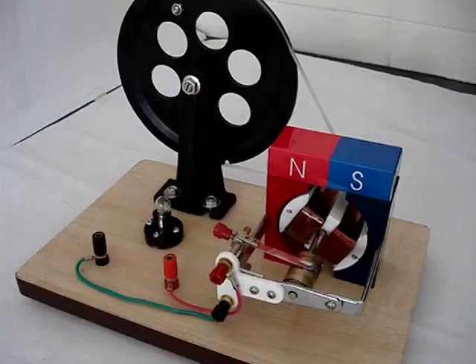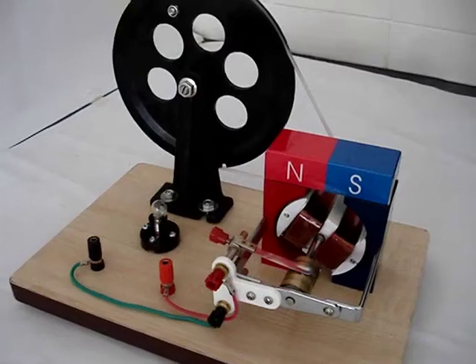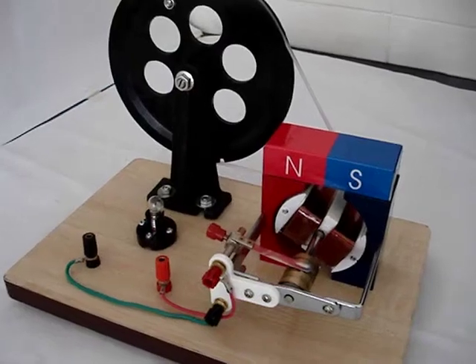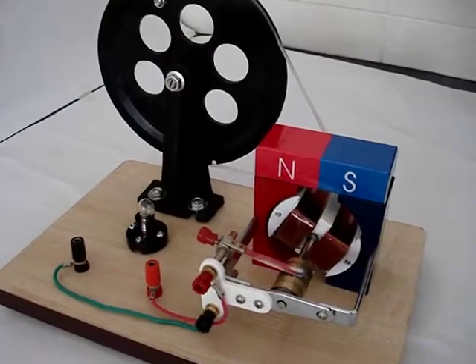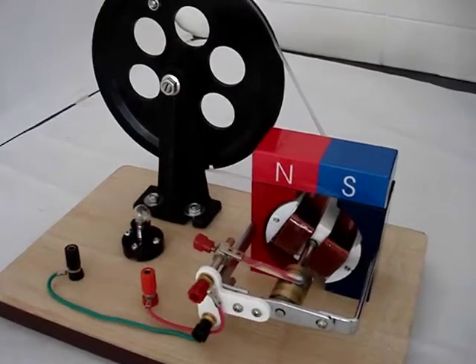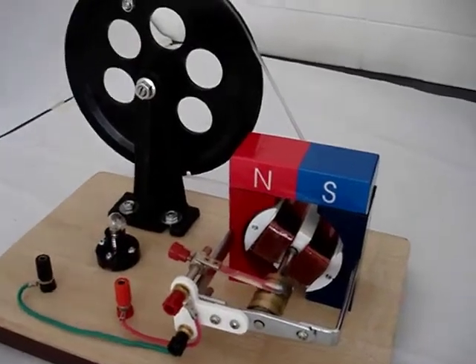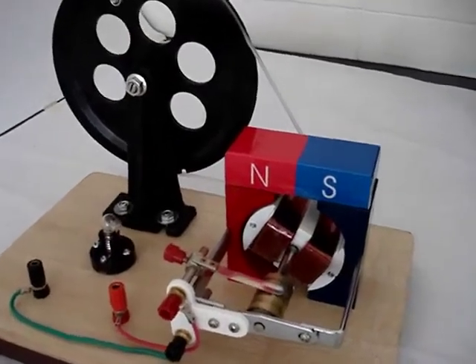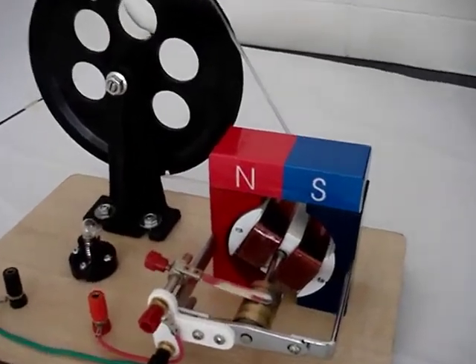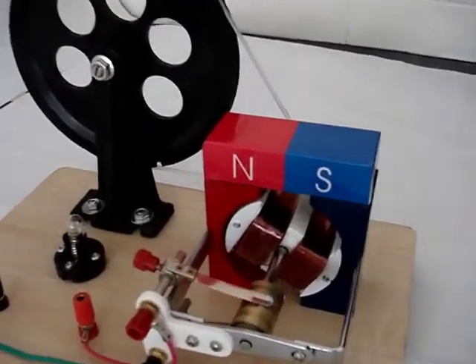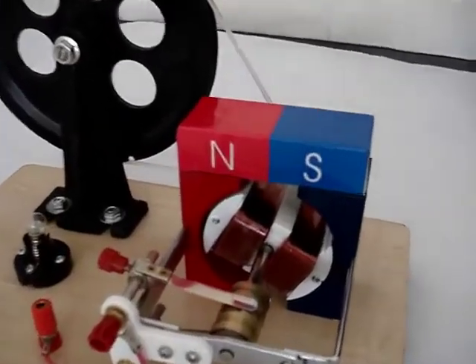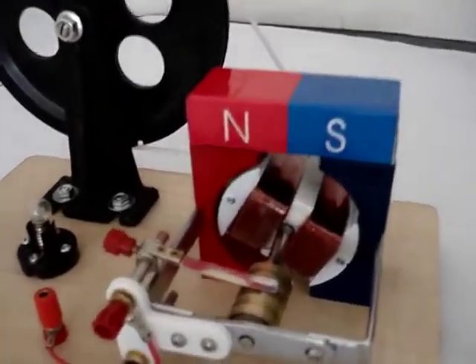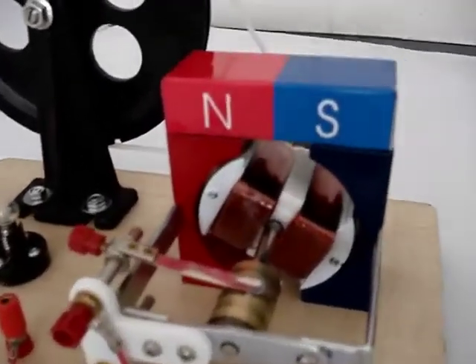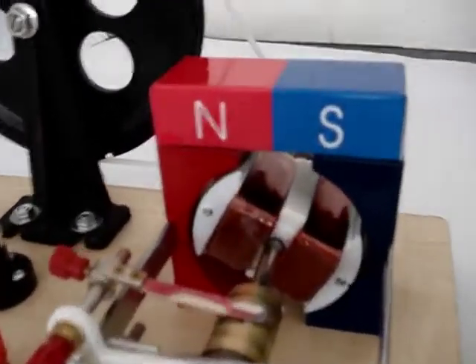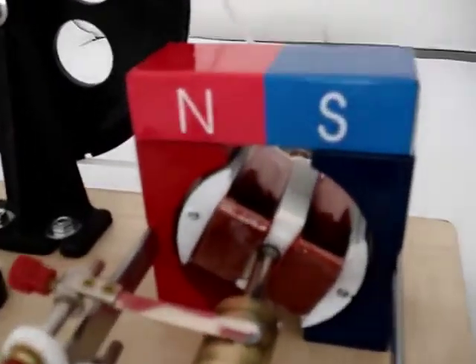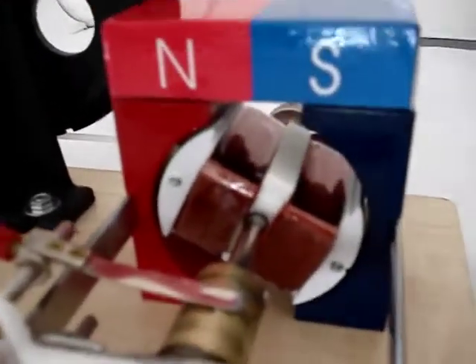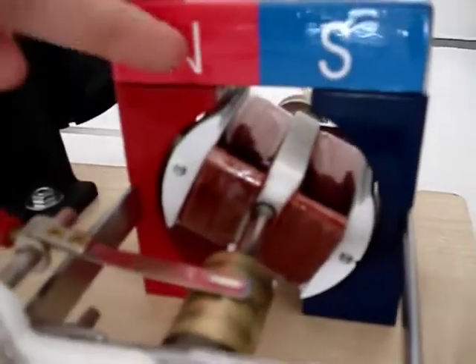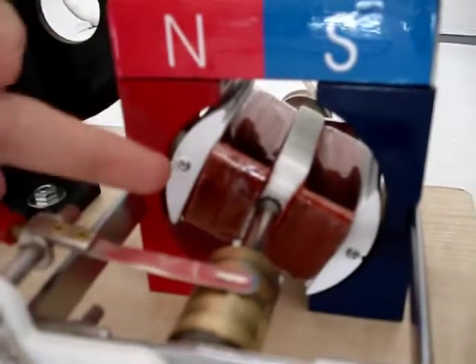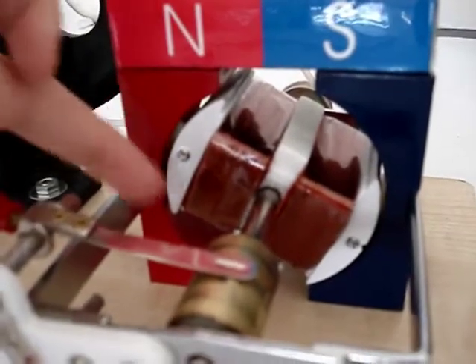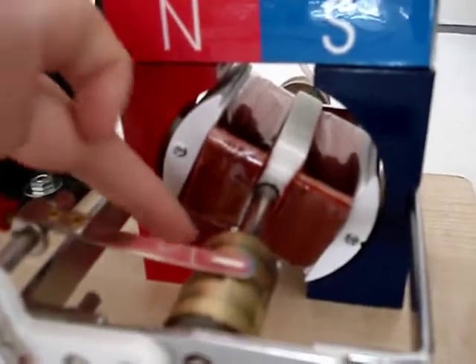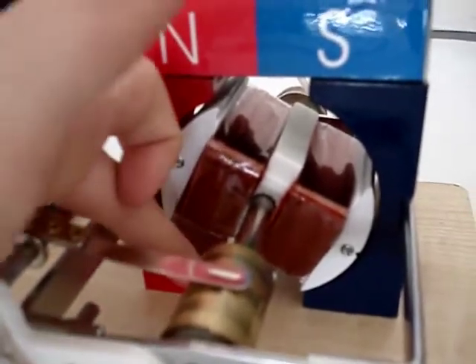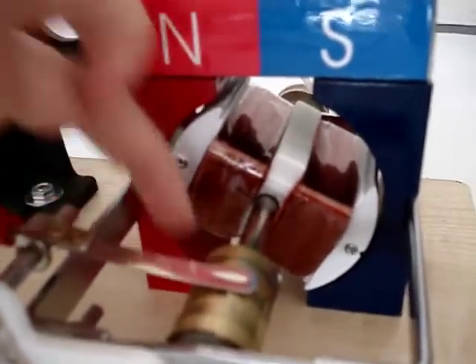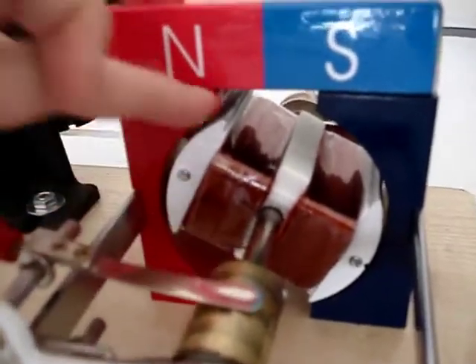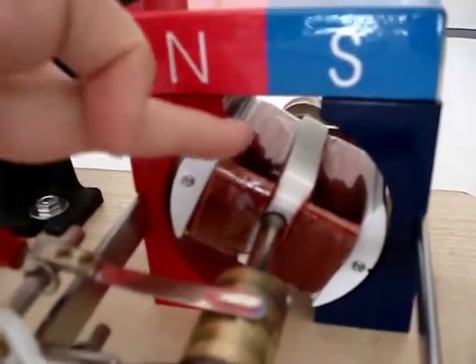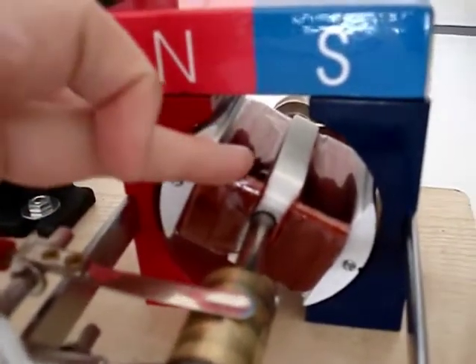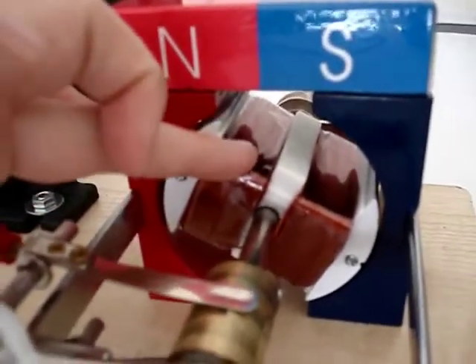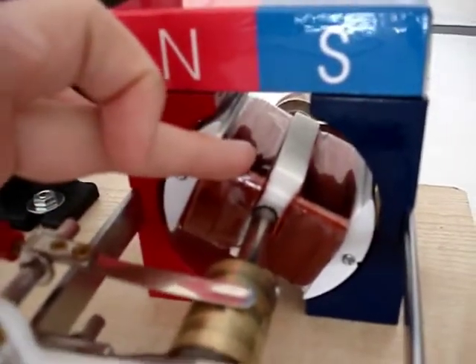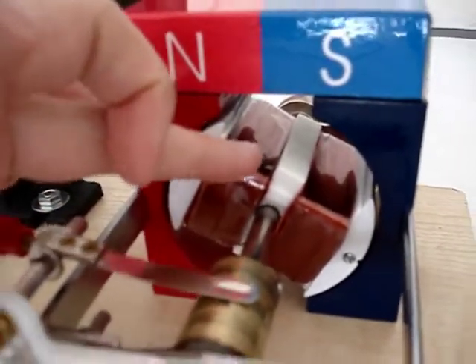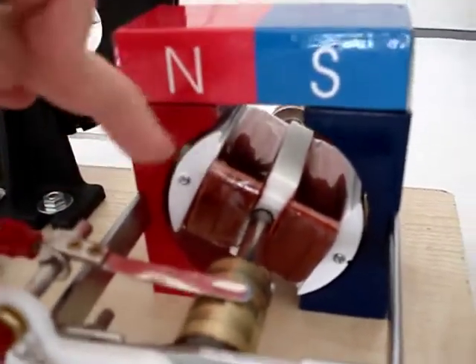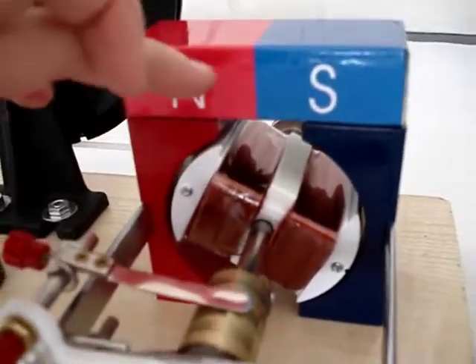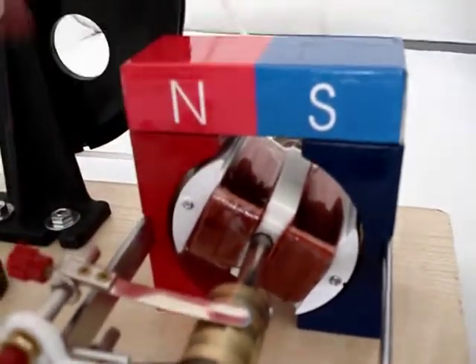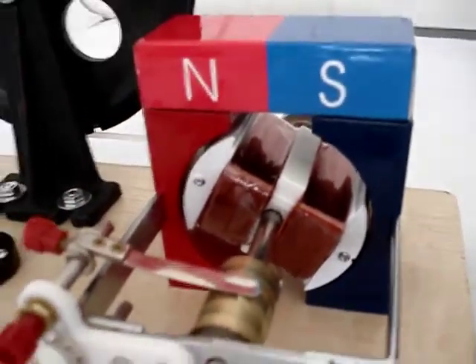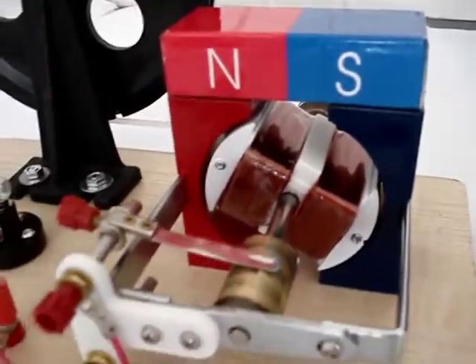This is a dynamo. You can see that it consists of magnets and an armature sitting within the magnetic field.